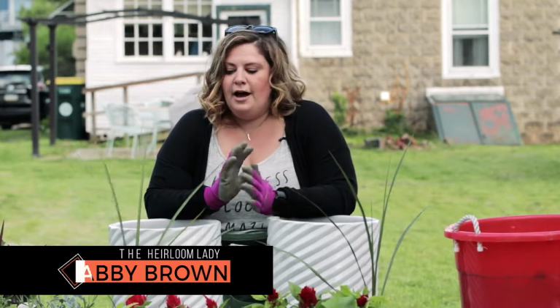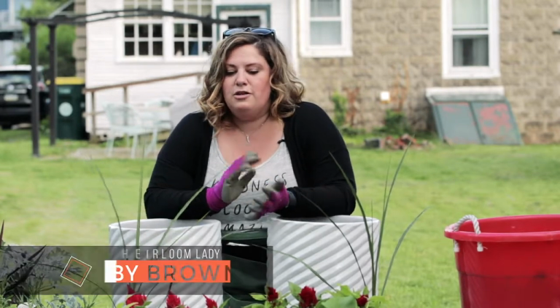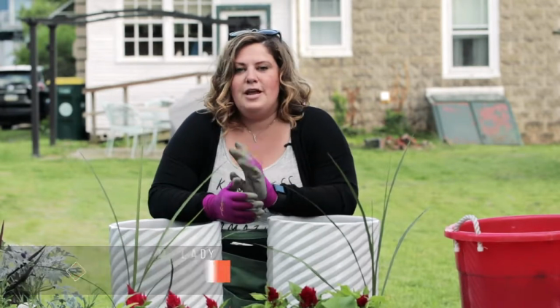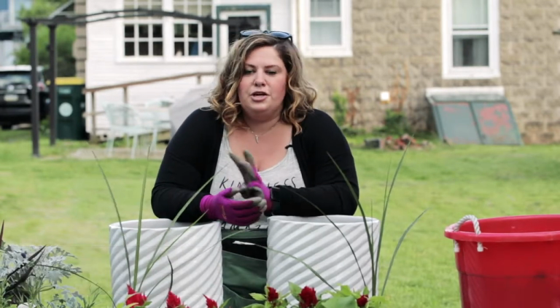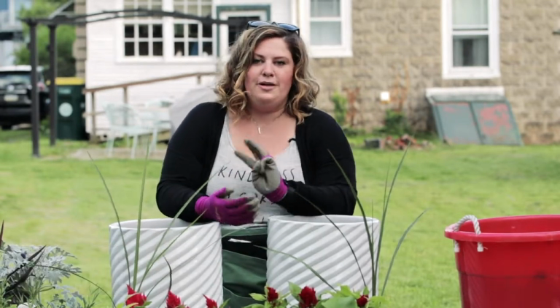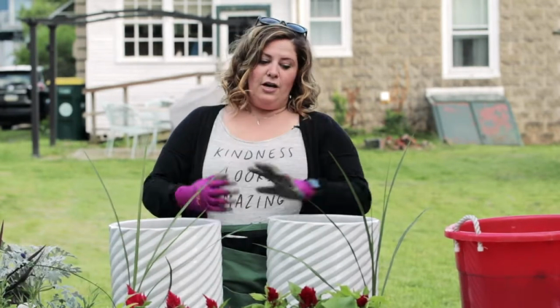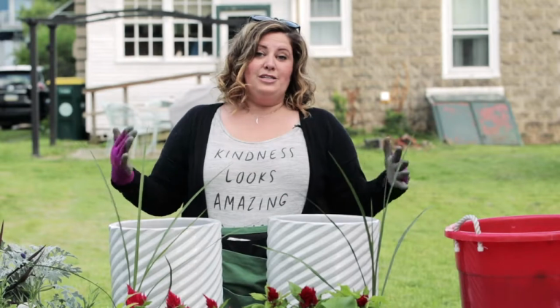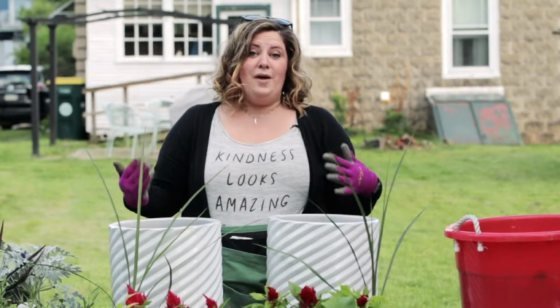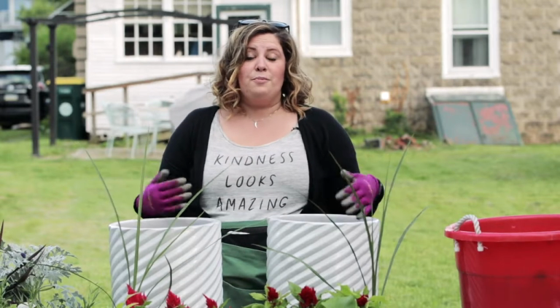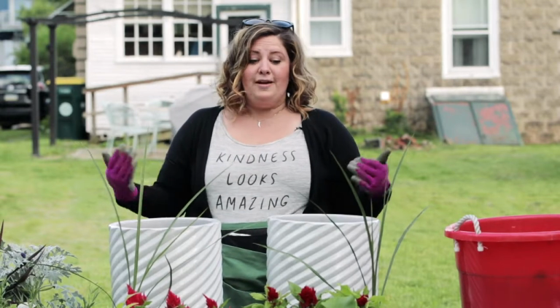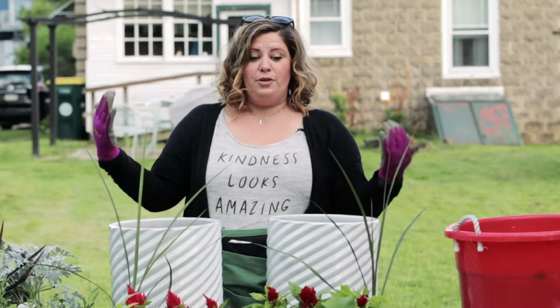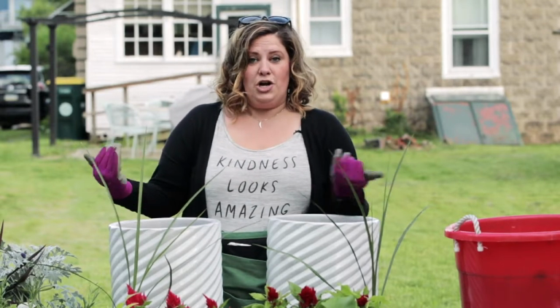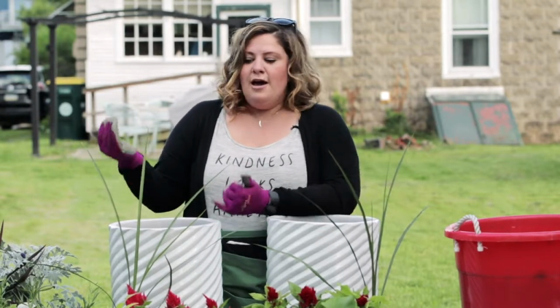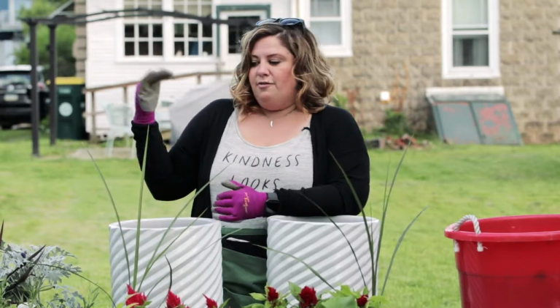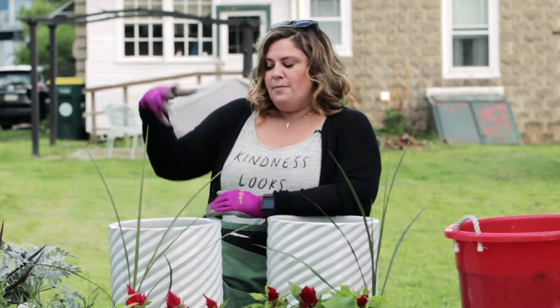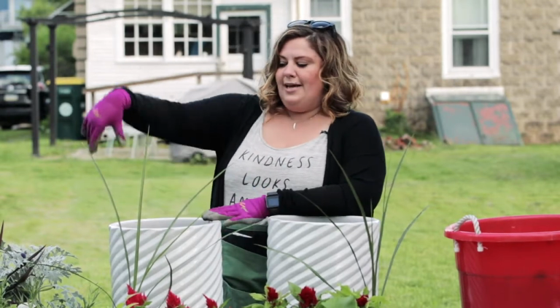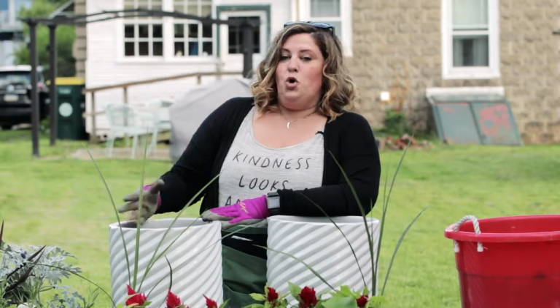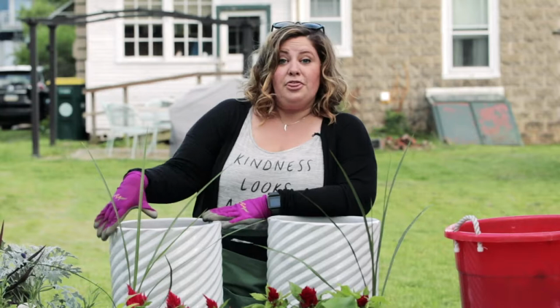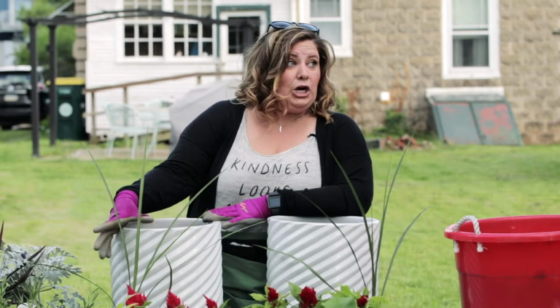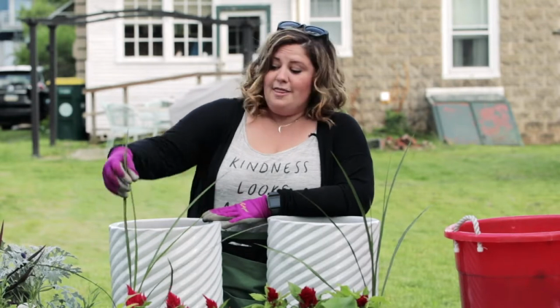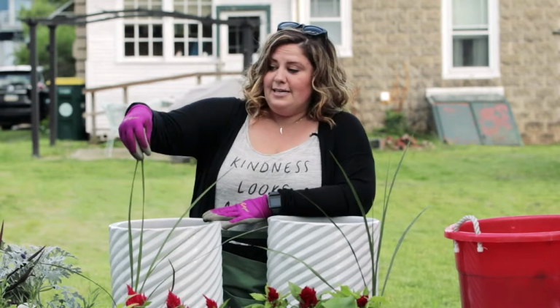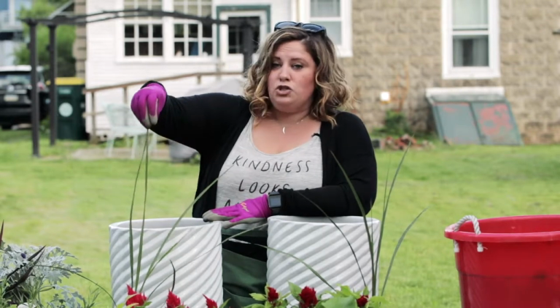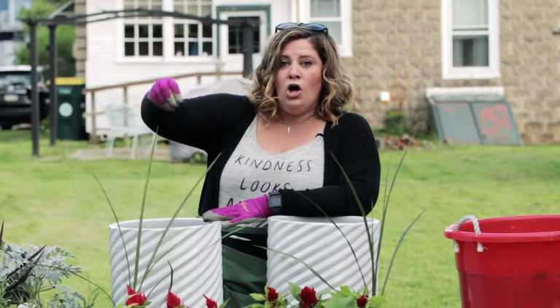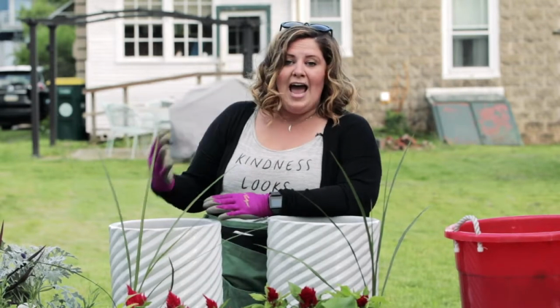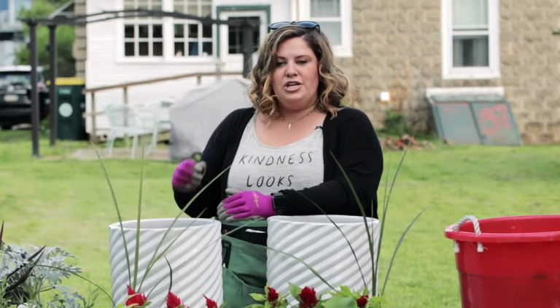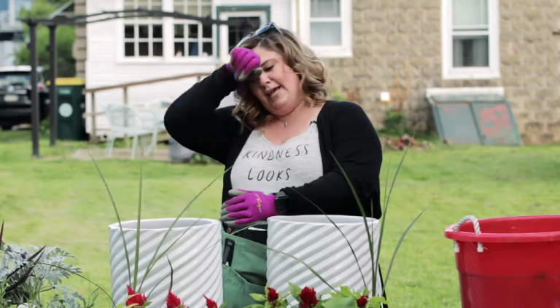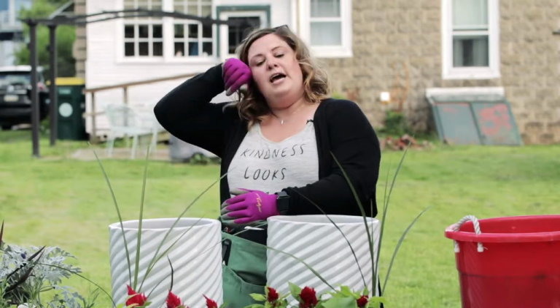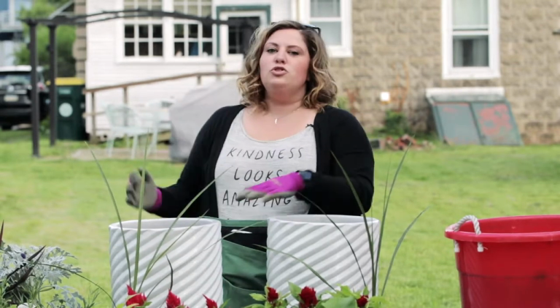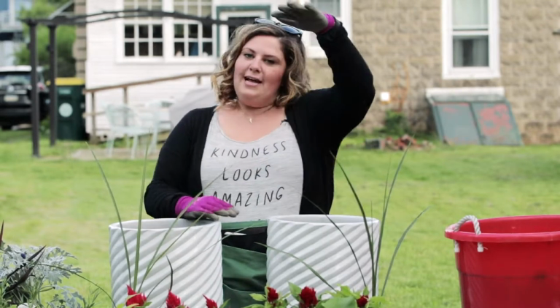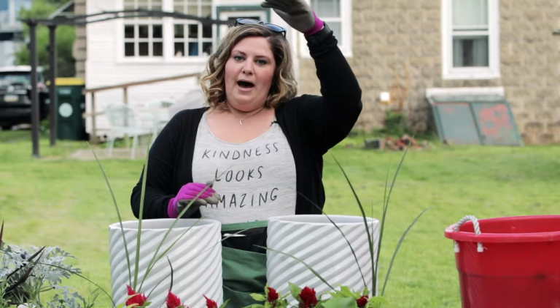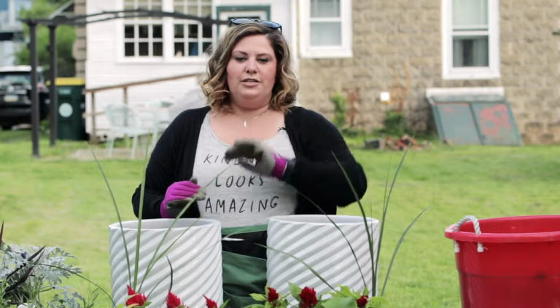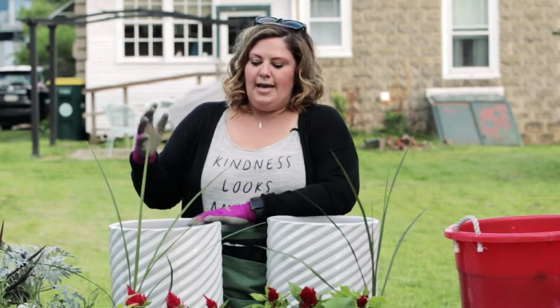There are three major components that go into making the perfect planter. The first component is your Thriller — this is your tall, eye-catching plant. It usually adds some height to your container.